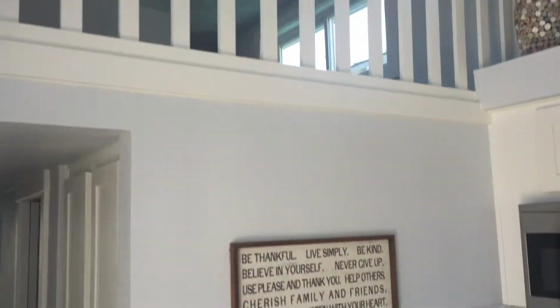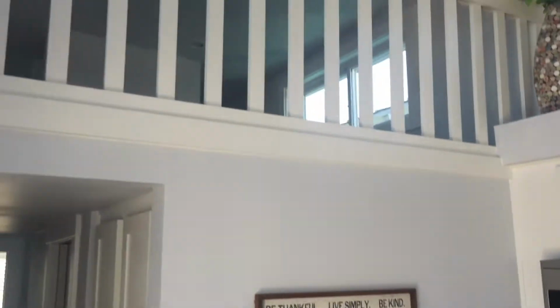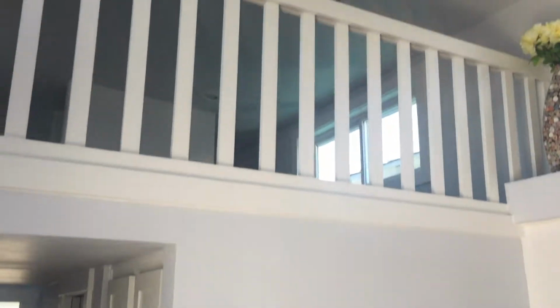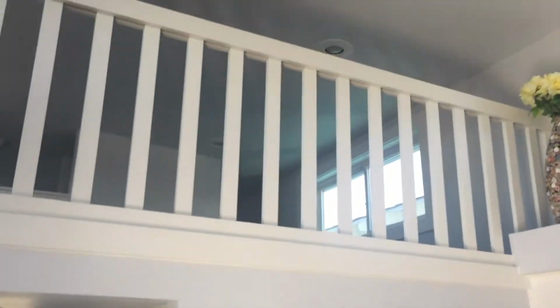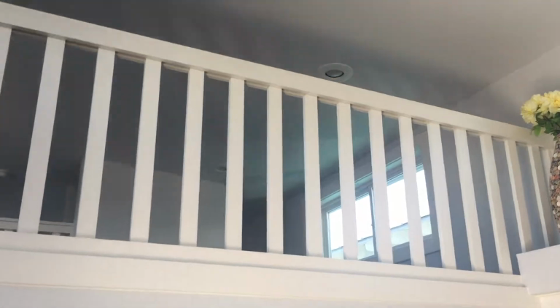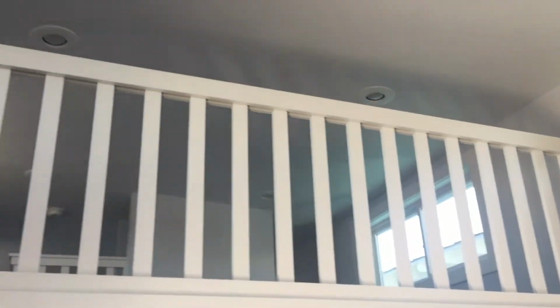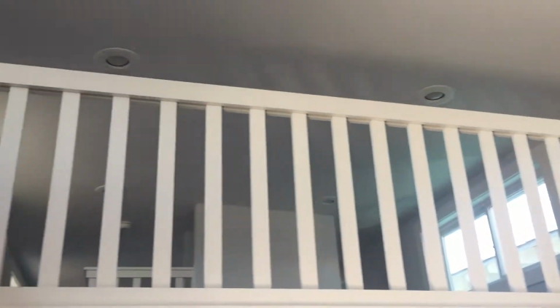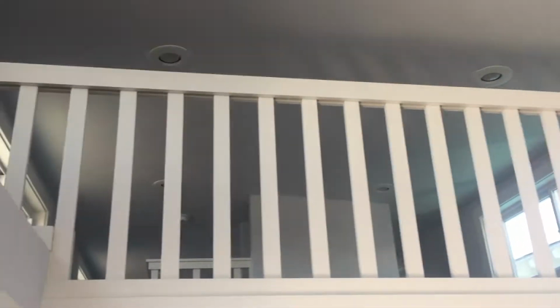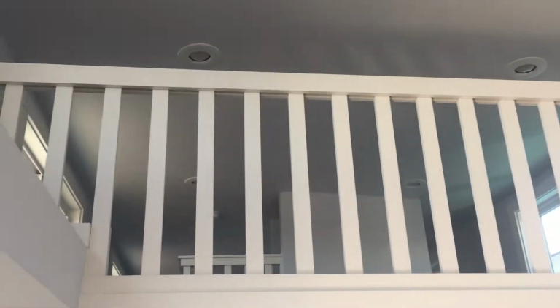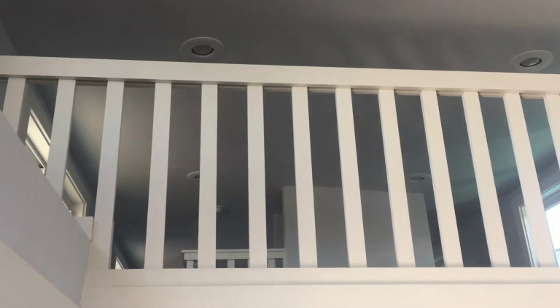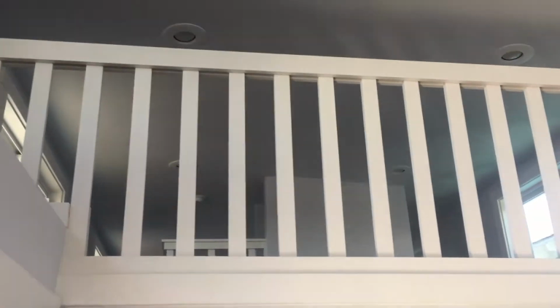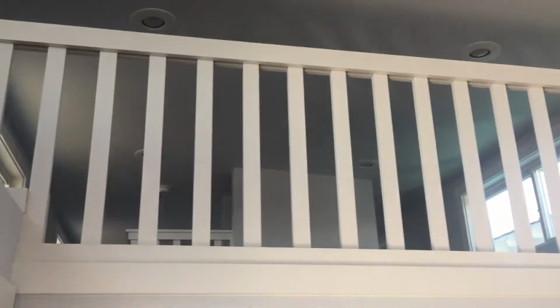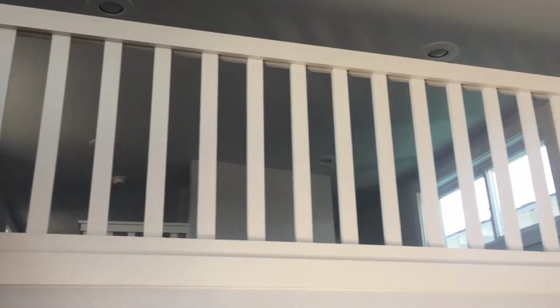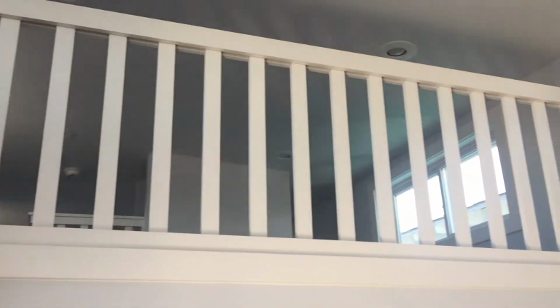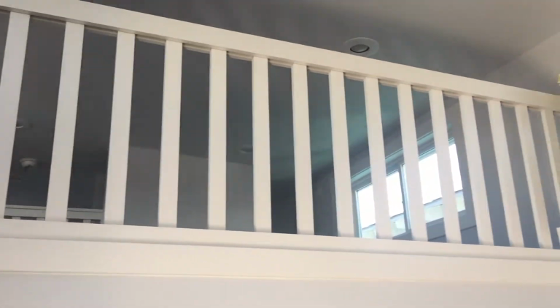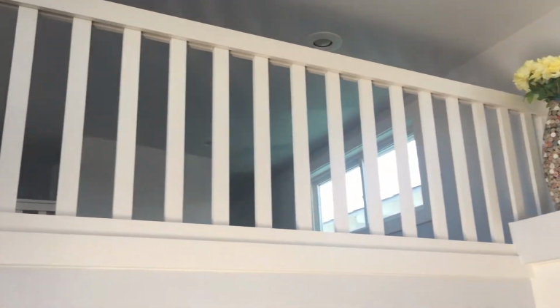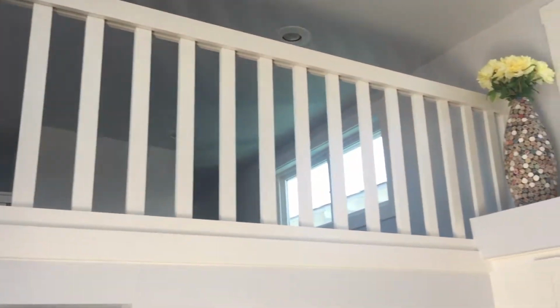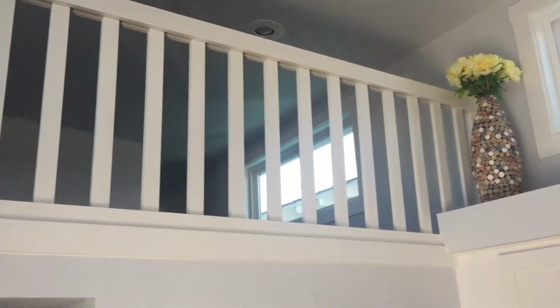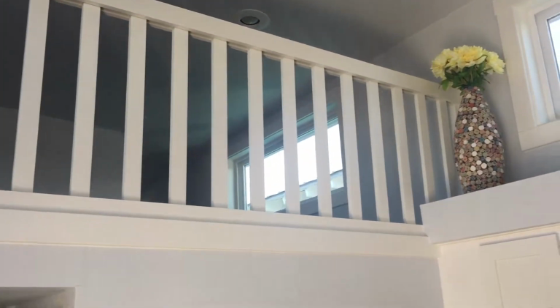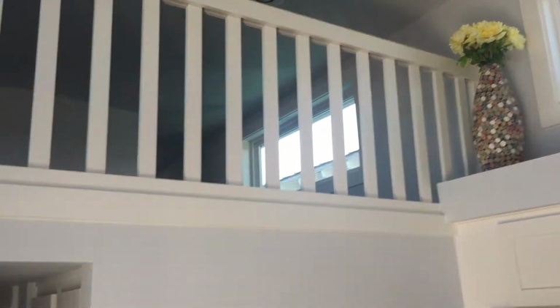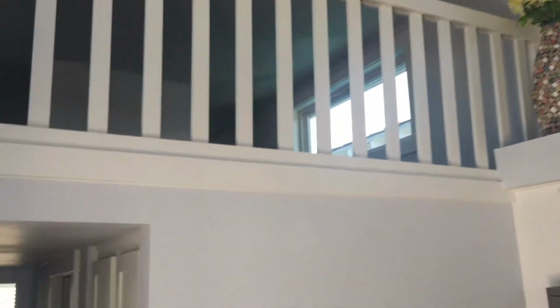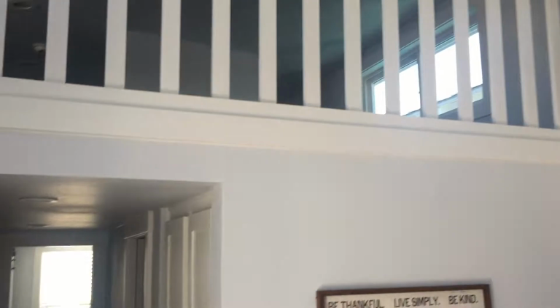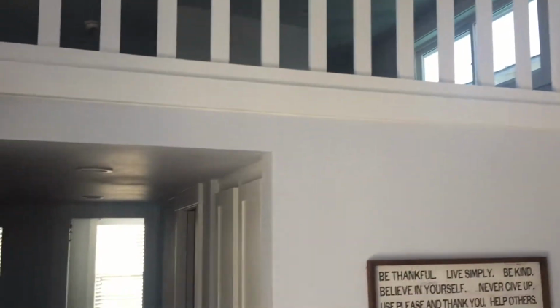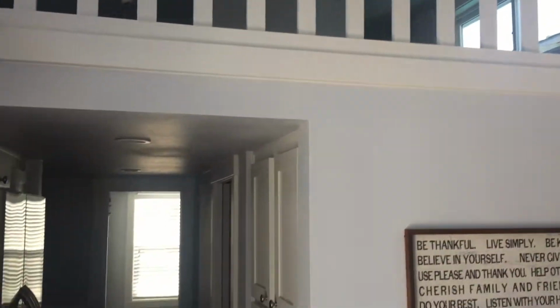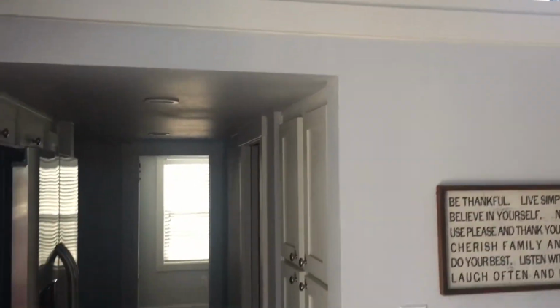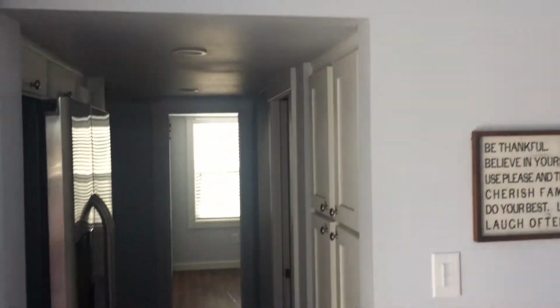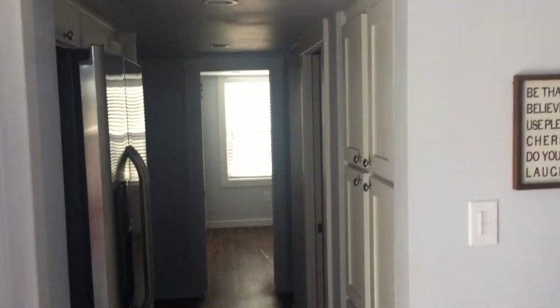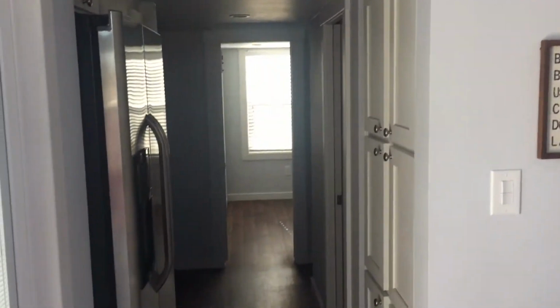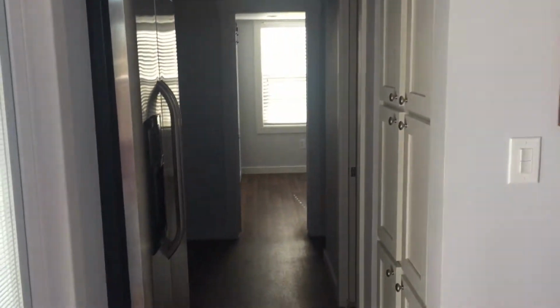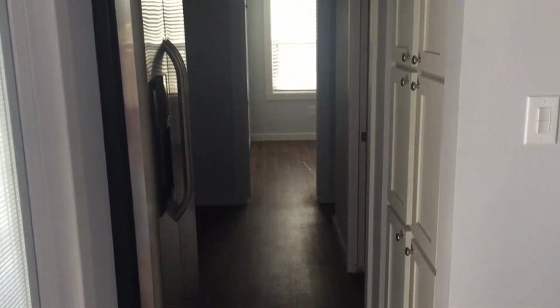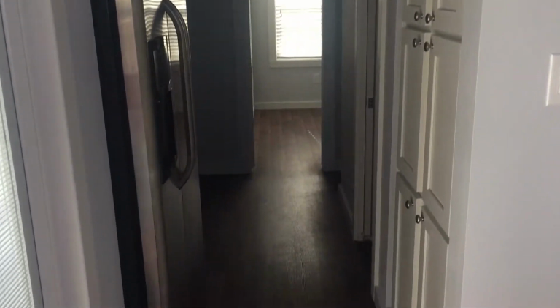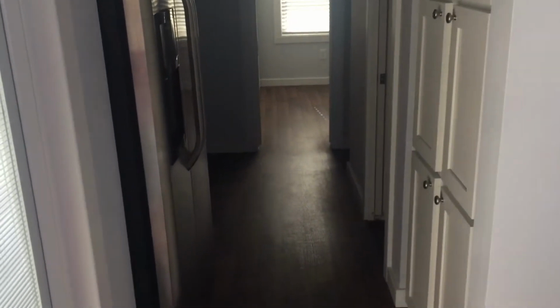Loft up here that actually spans the whole depth from that point back. There's a loft — I'll take you up there.